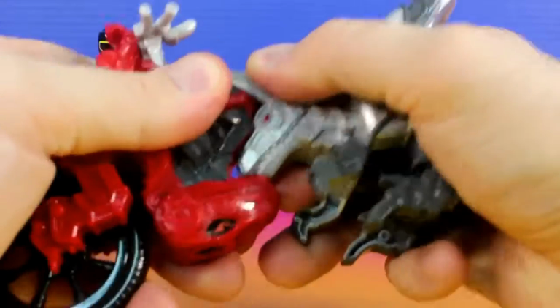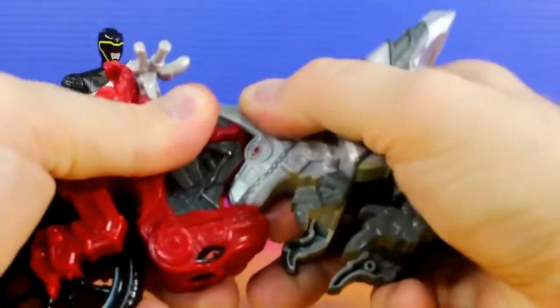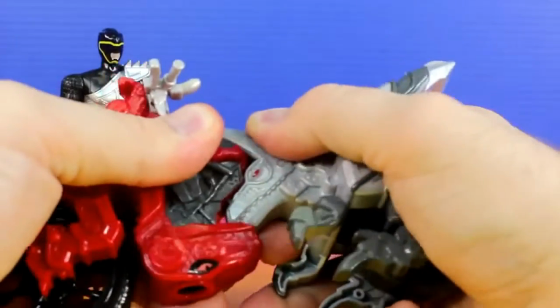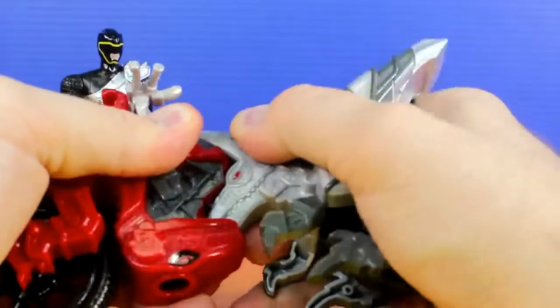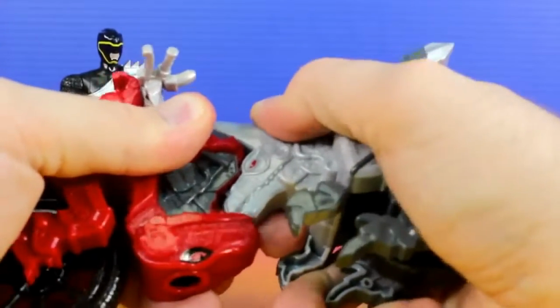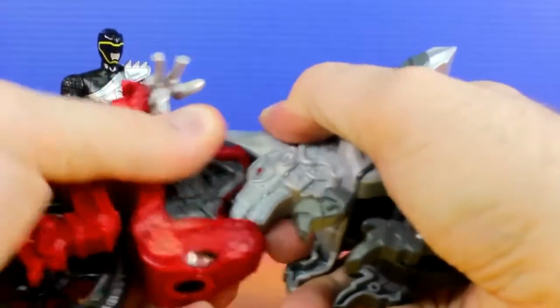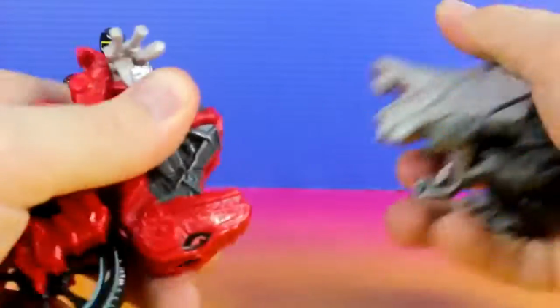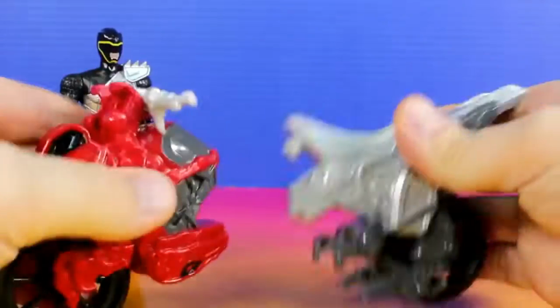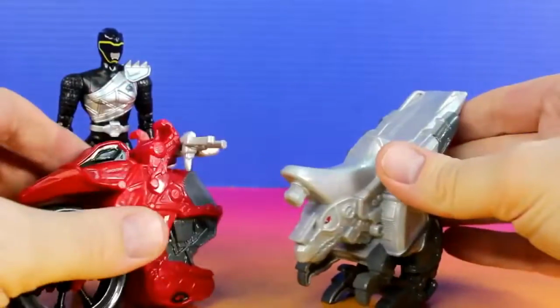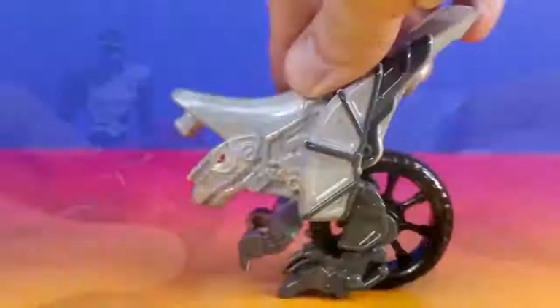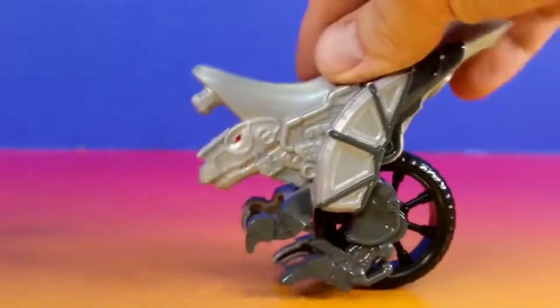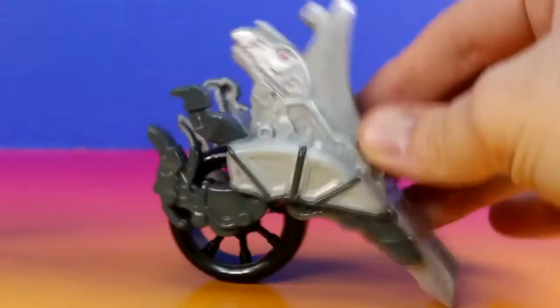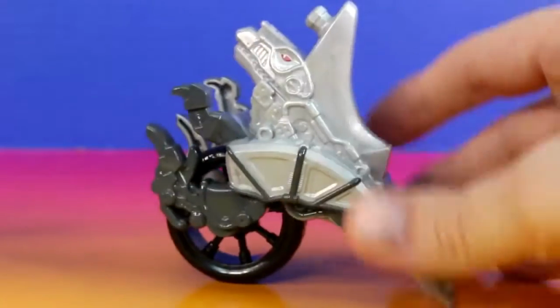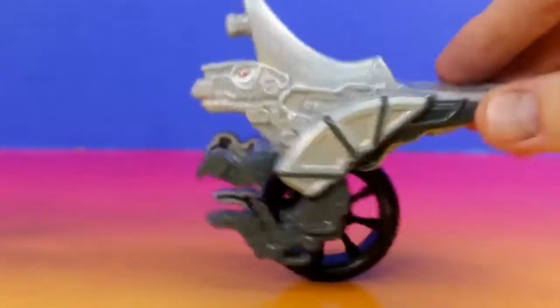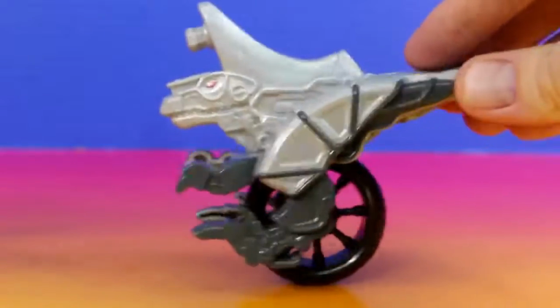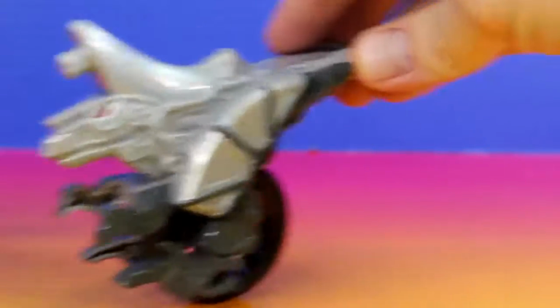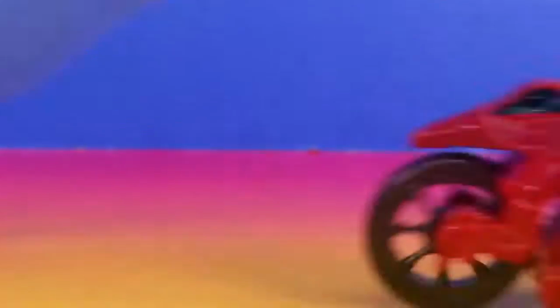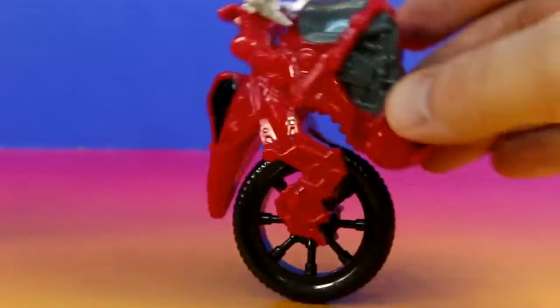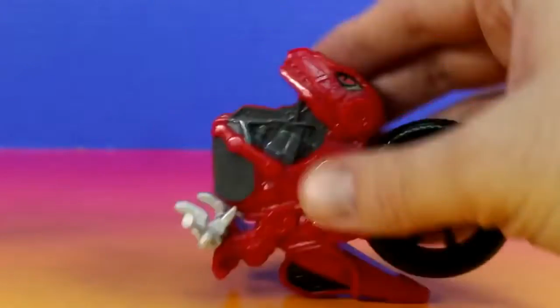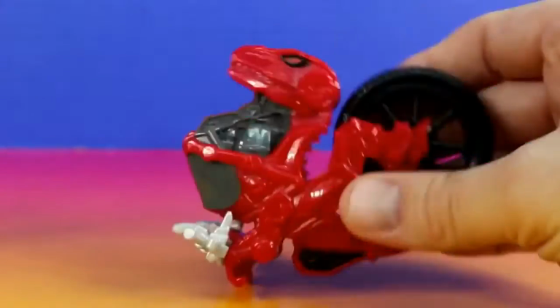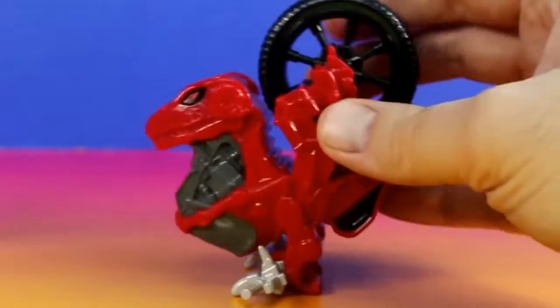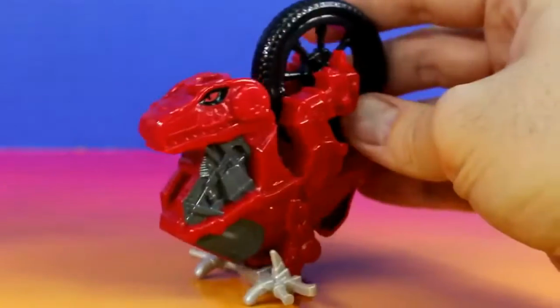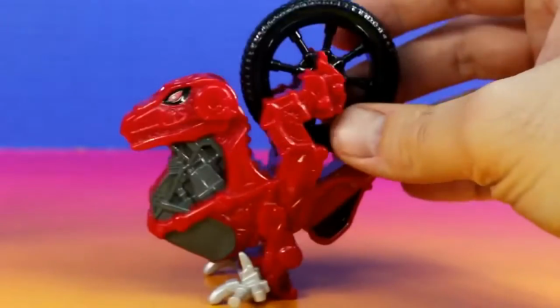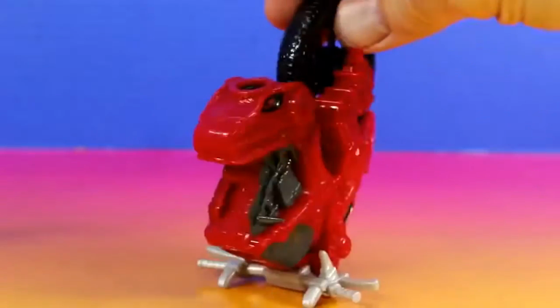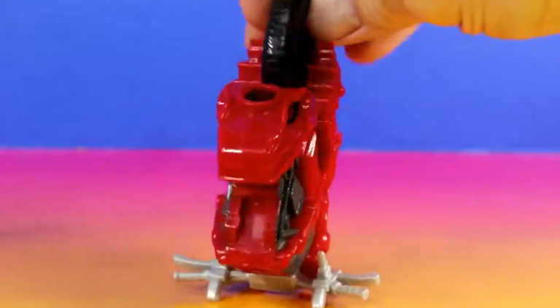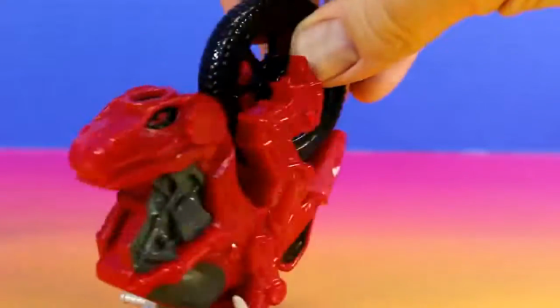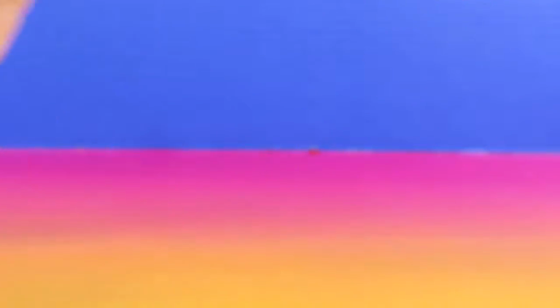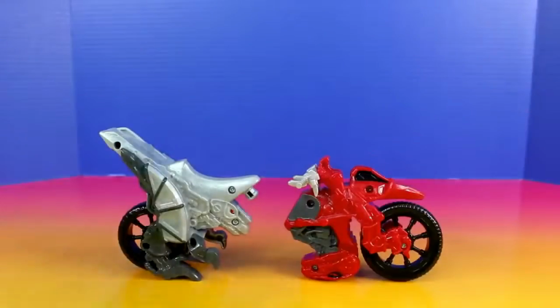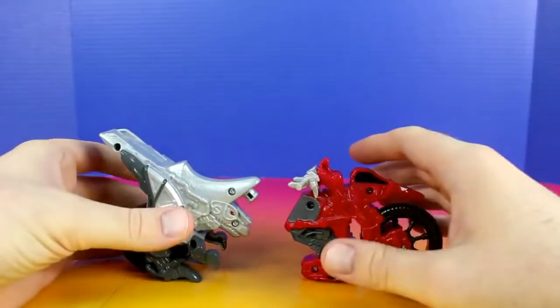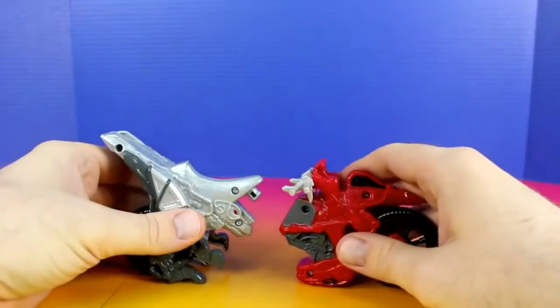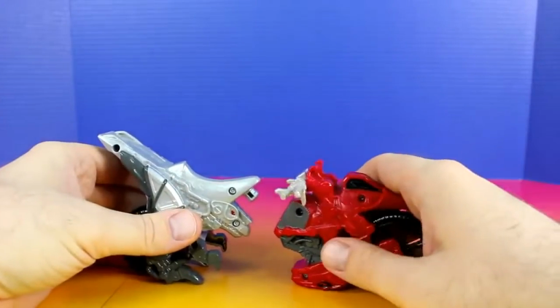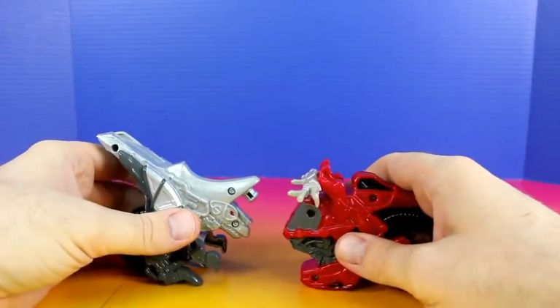We can also pull it apart to create this. The cool thing is, these are really easy to put back together.